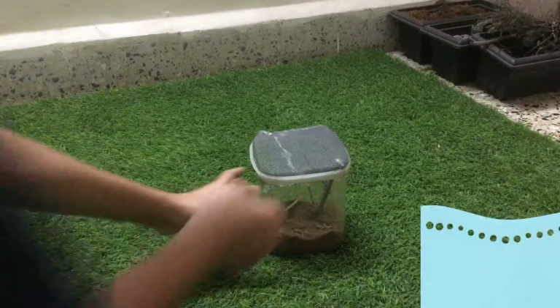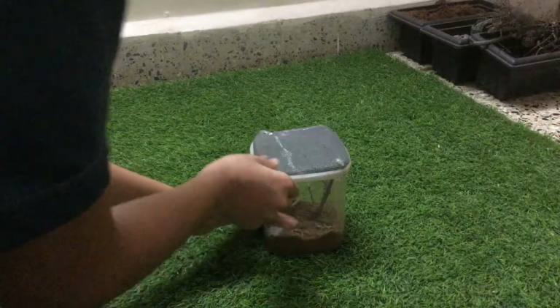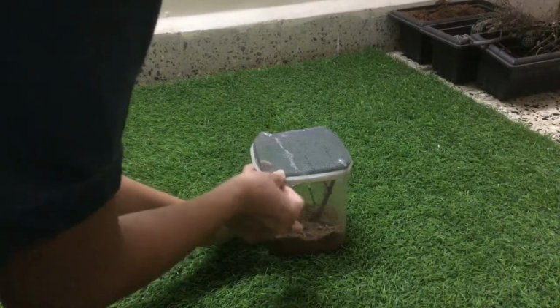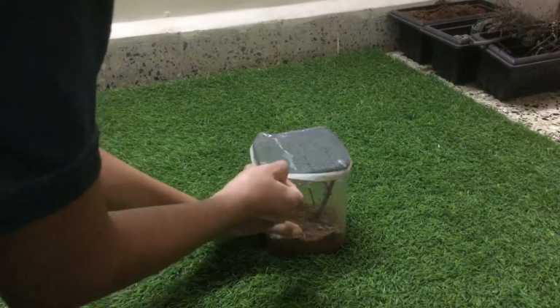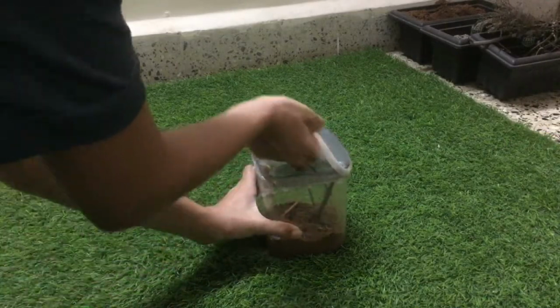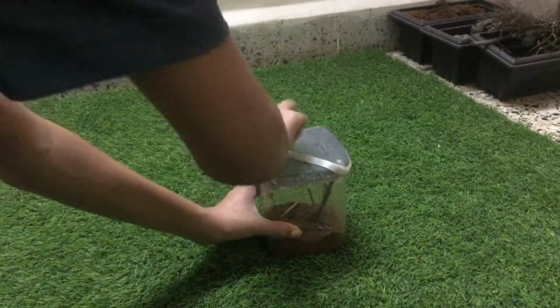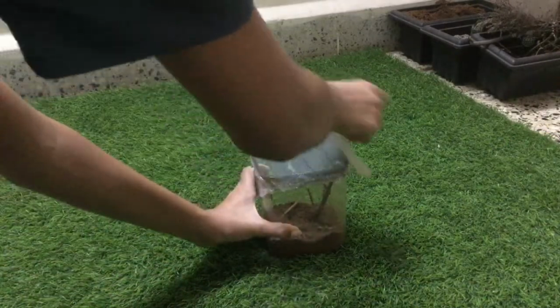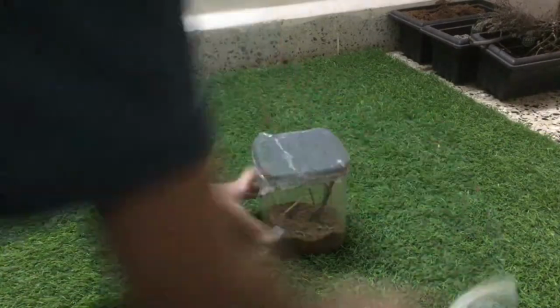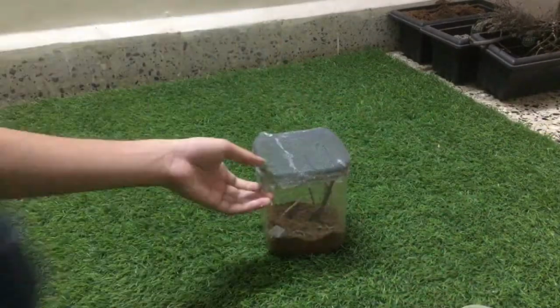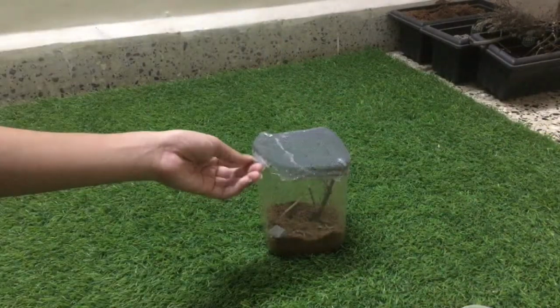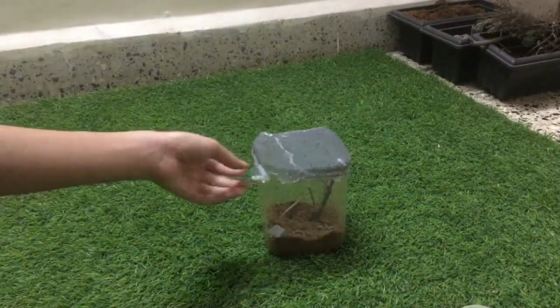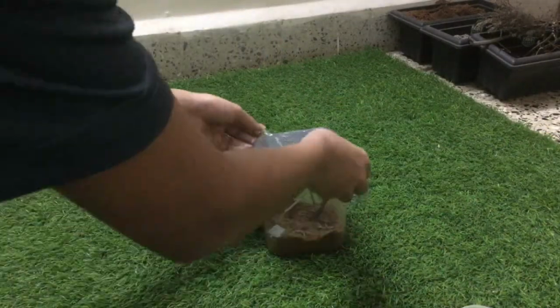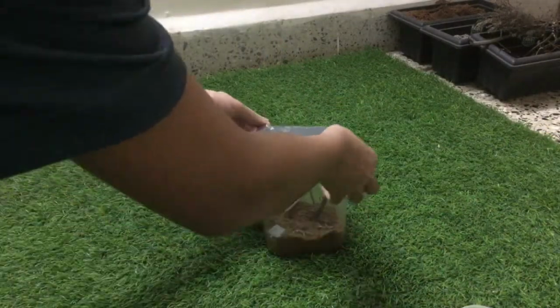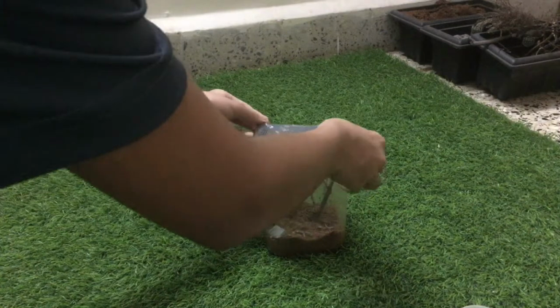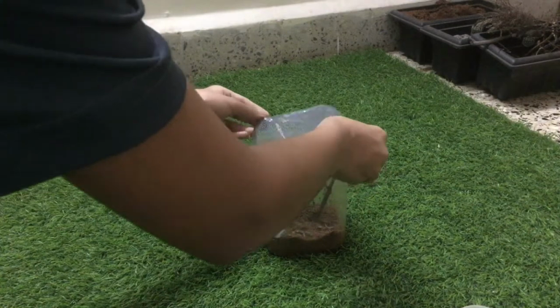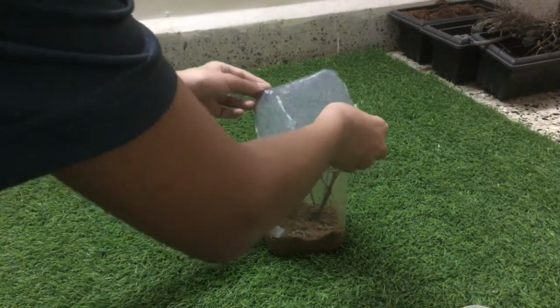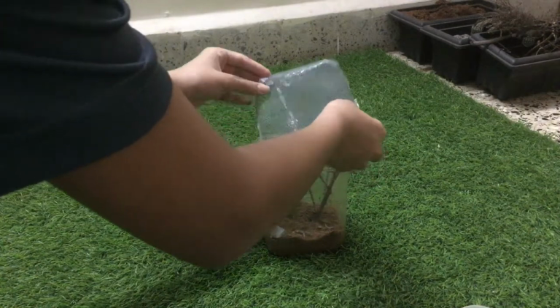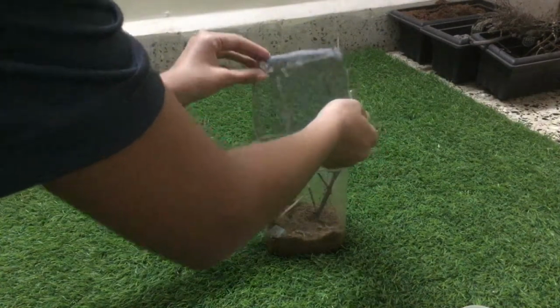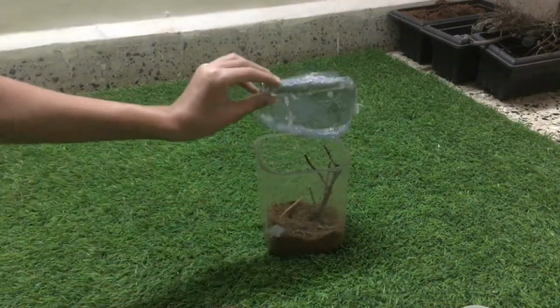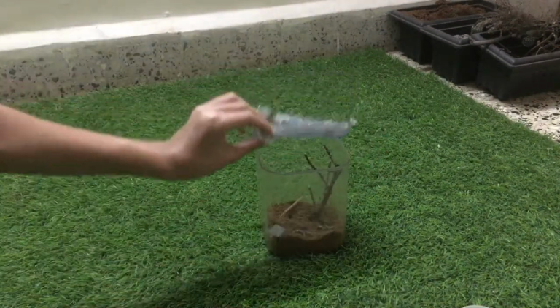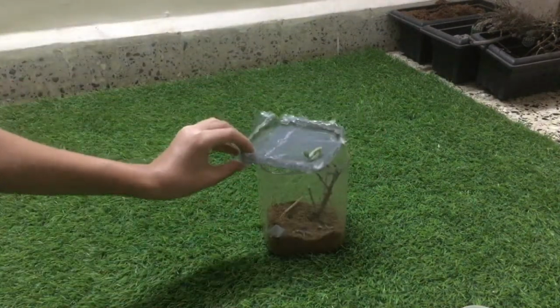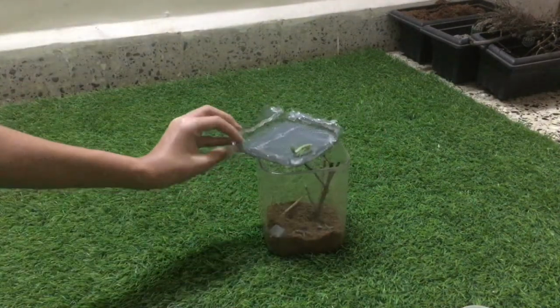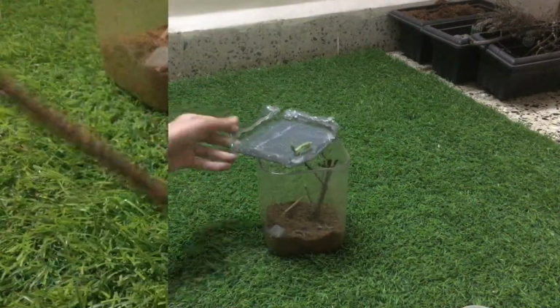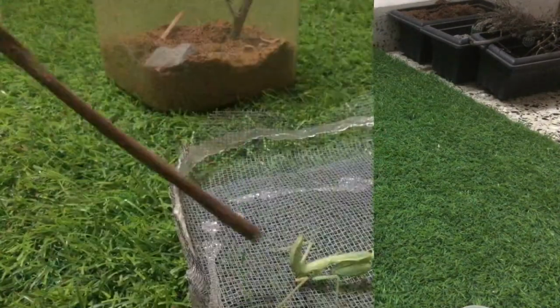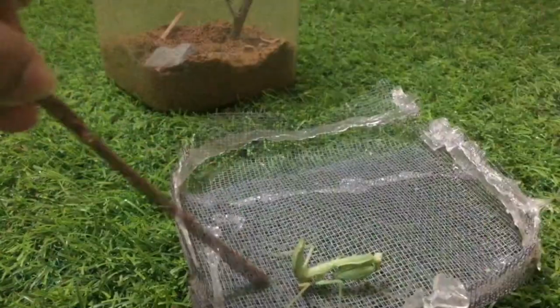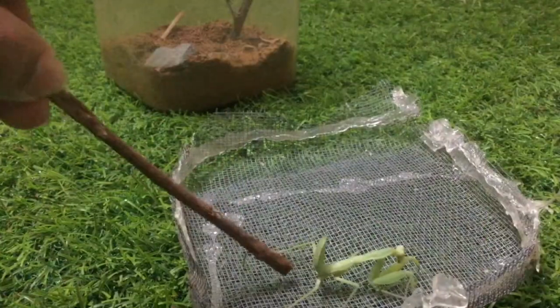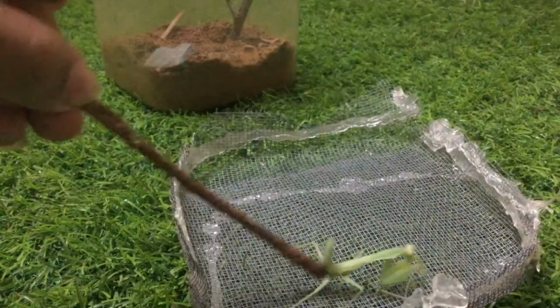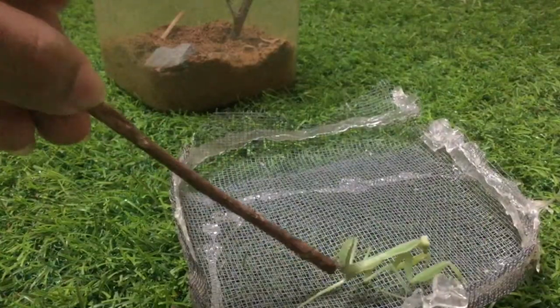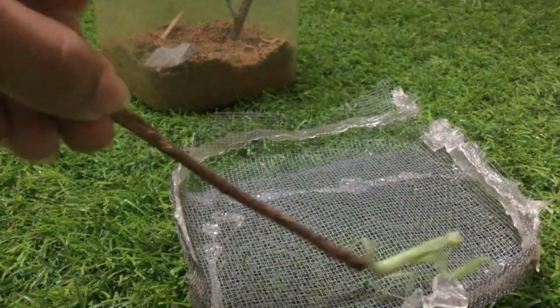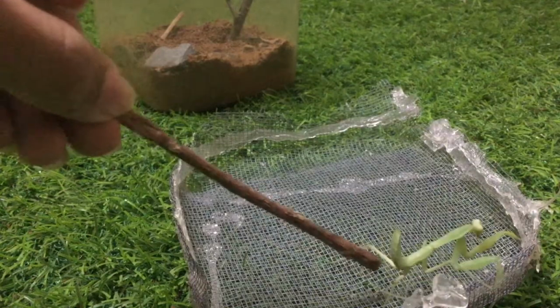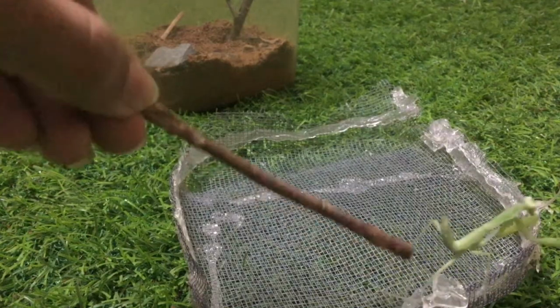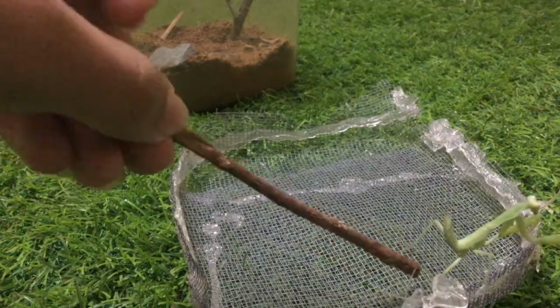This is the enclosure my mantis resides in. It needs a bigger one, so stay tuned for that project. This is my pet praying mantis.